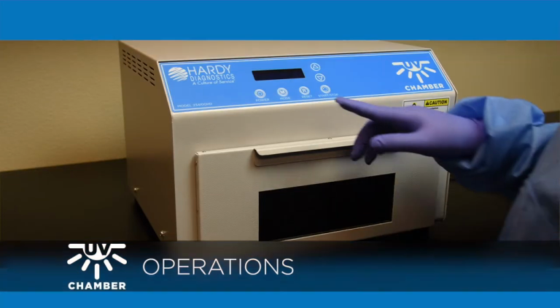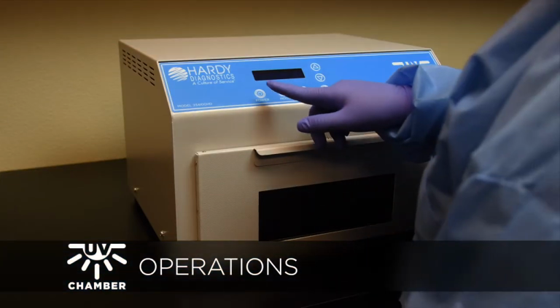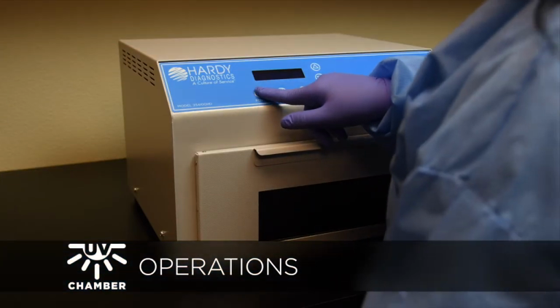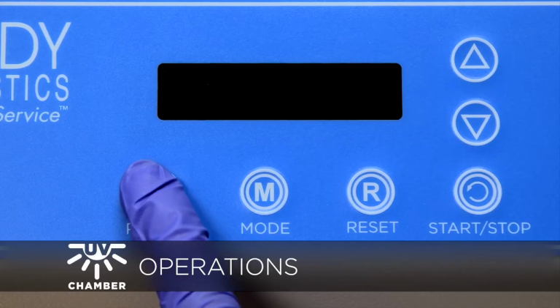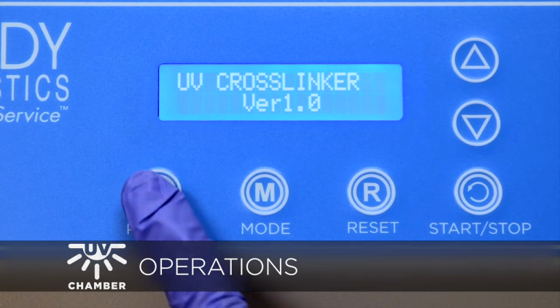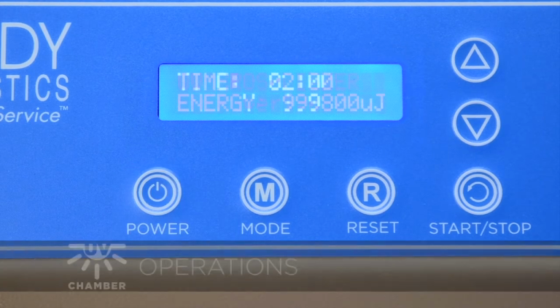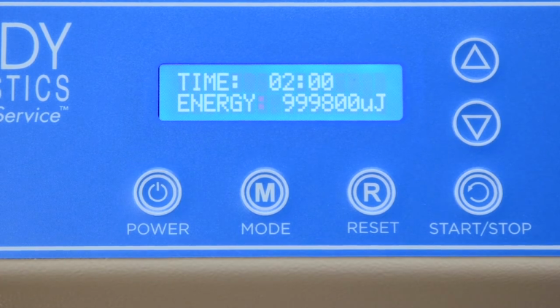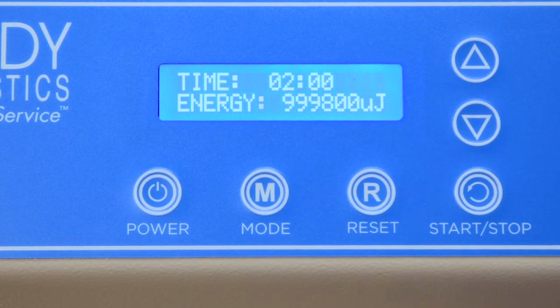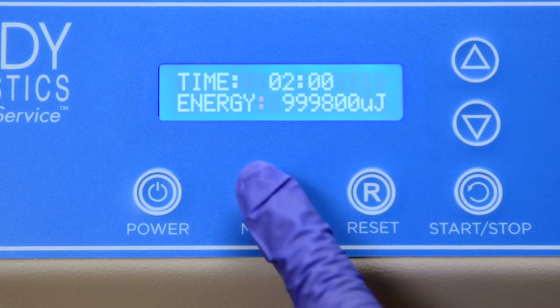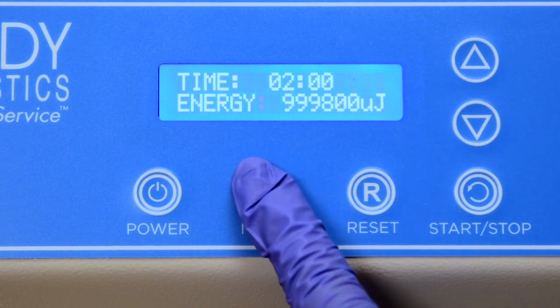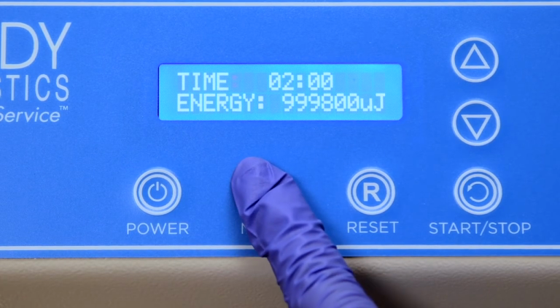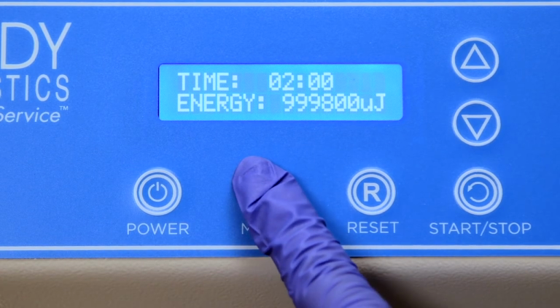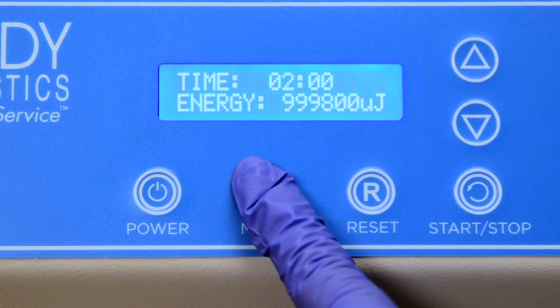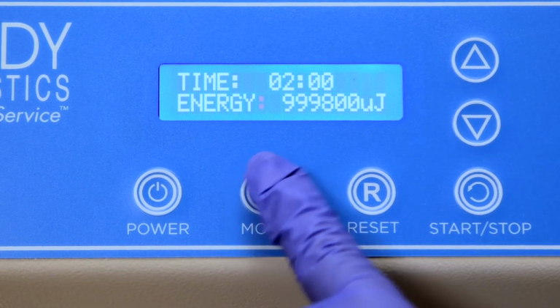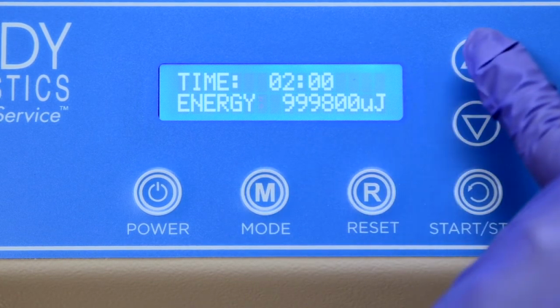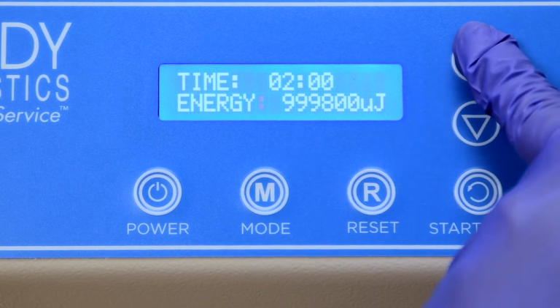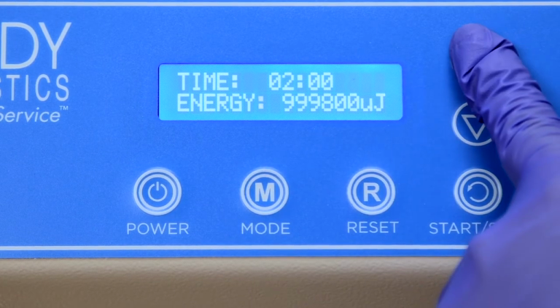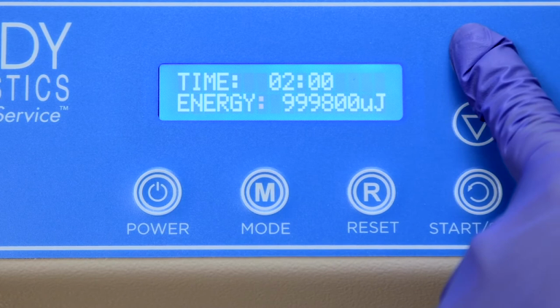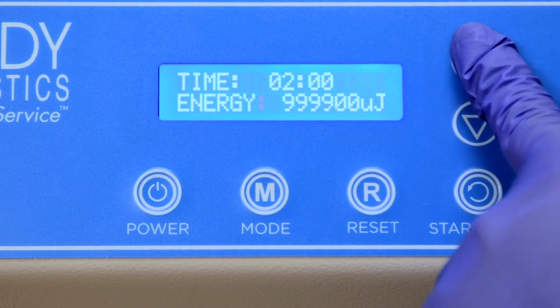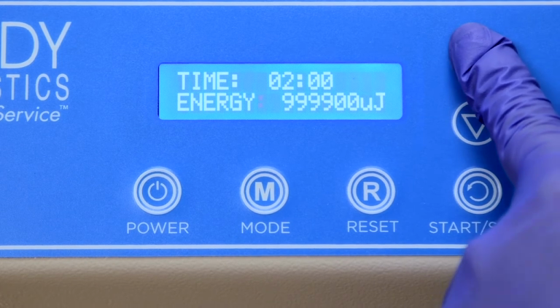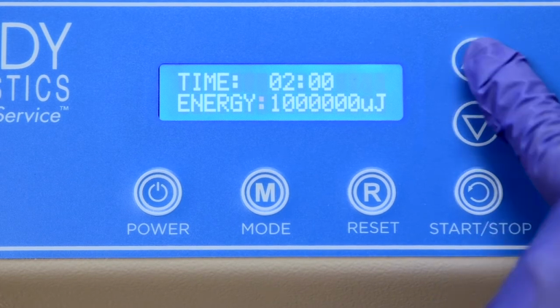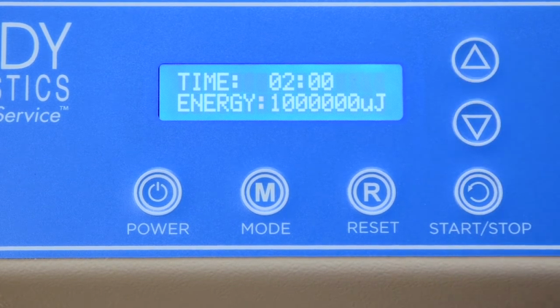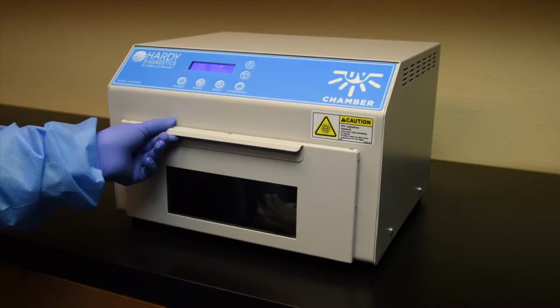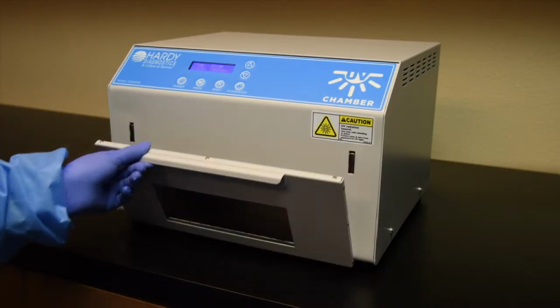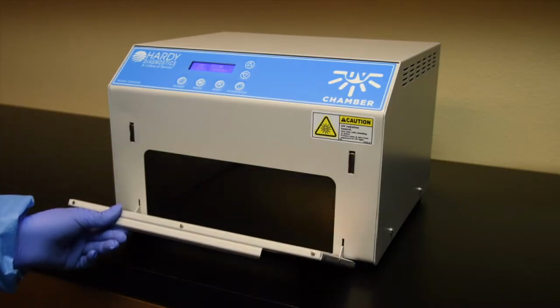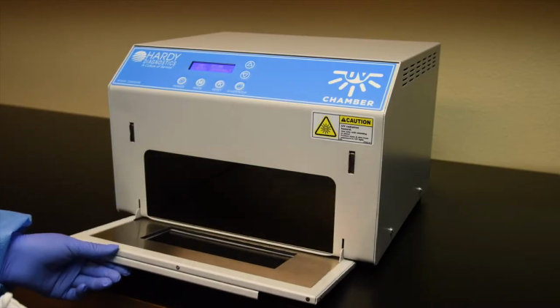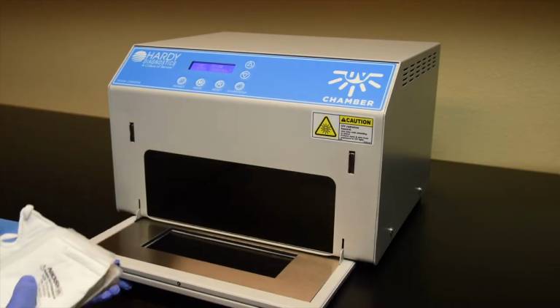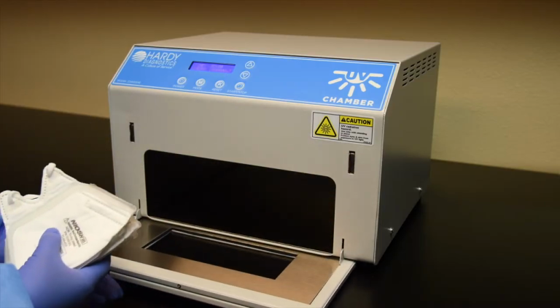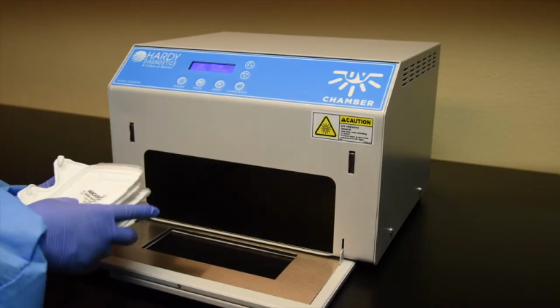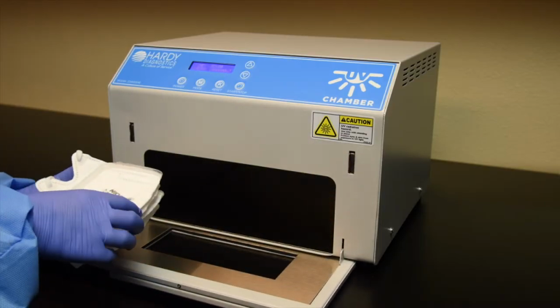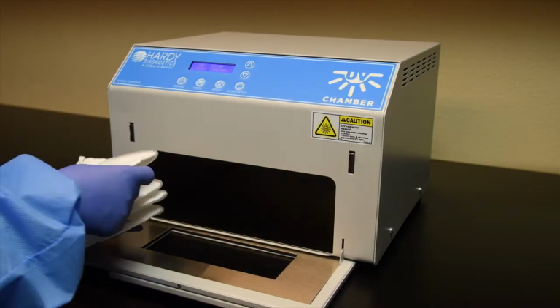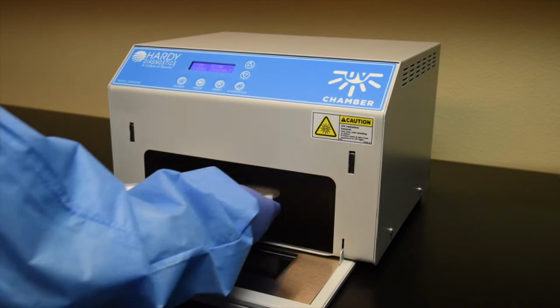First, power on the unit. Select Energy Mode, then set to 1 million microjoules. Open the unit and place 4 N95 masks face up.